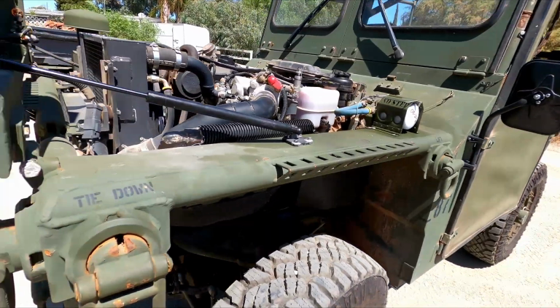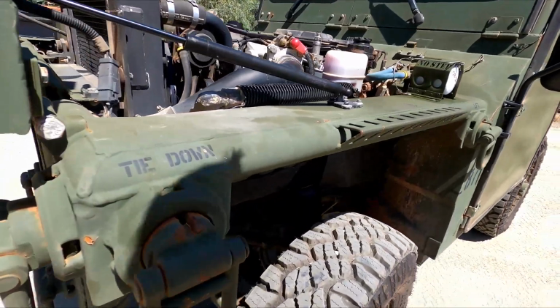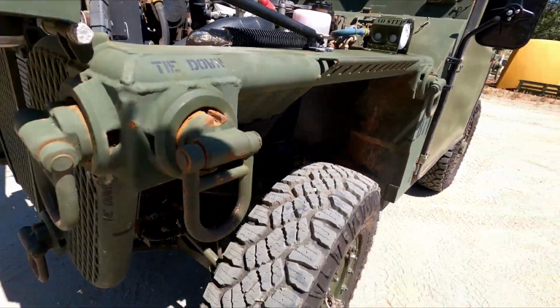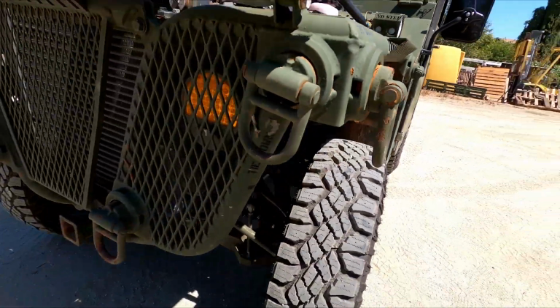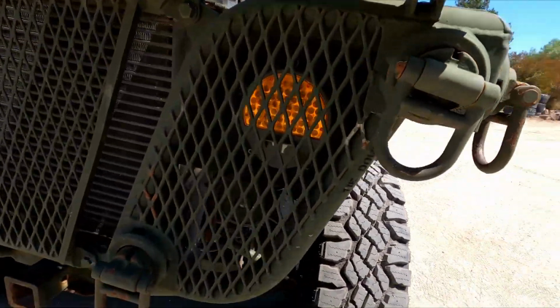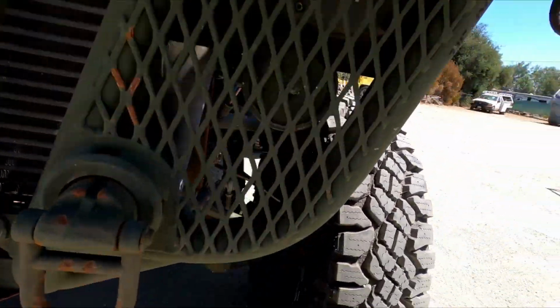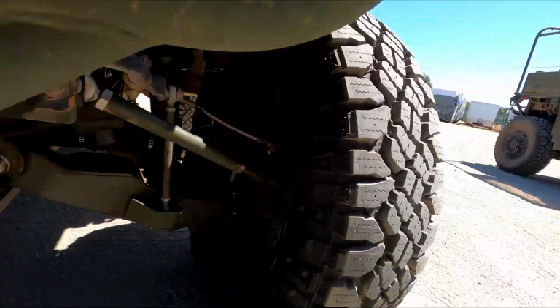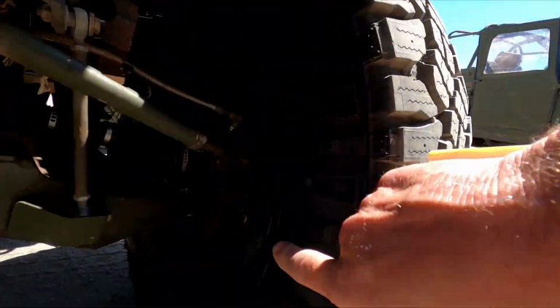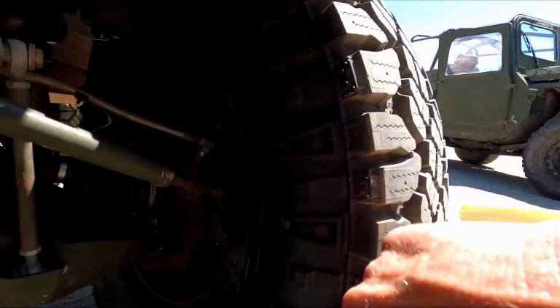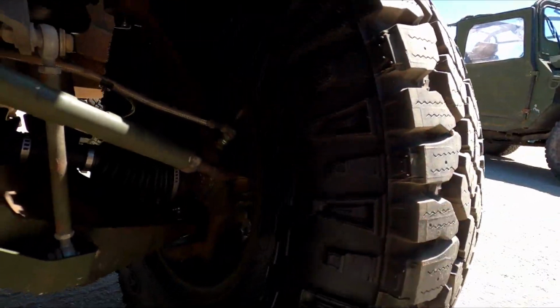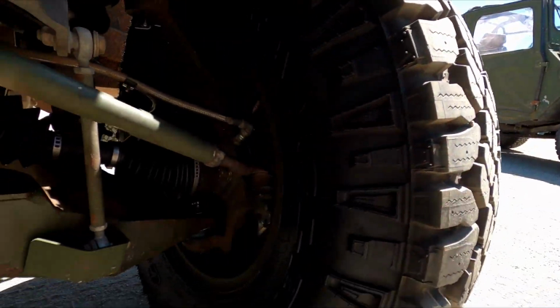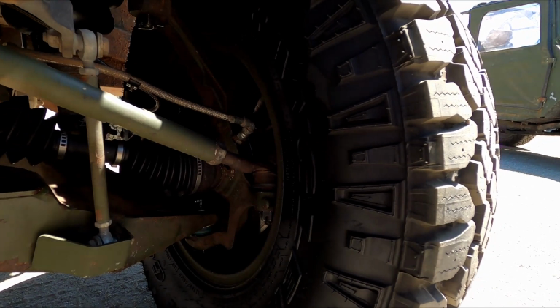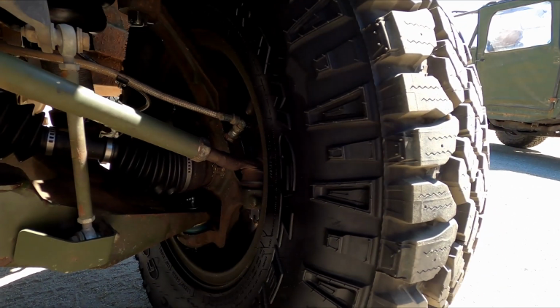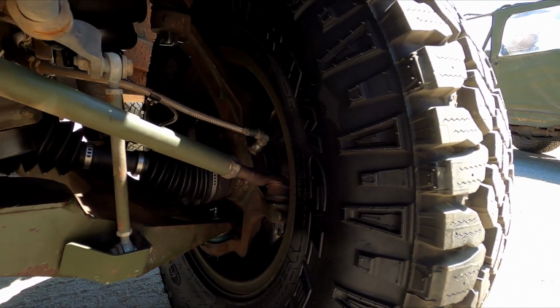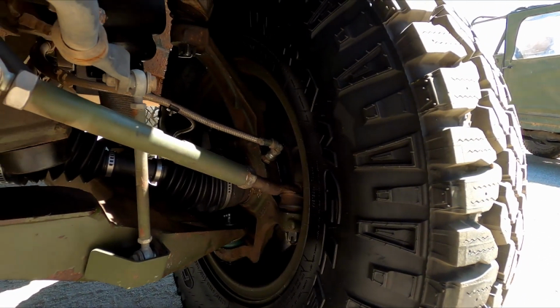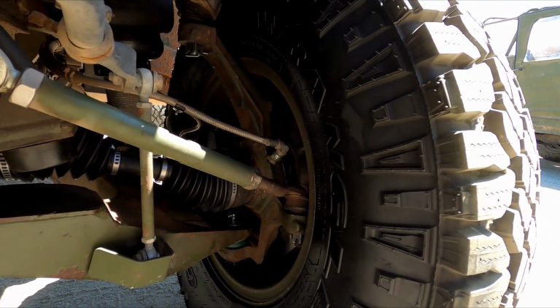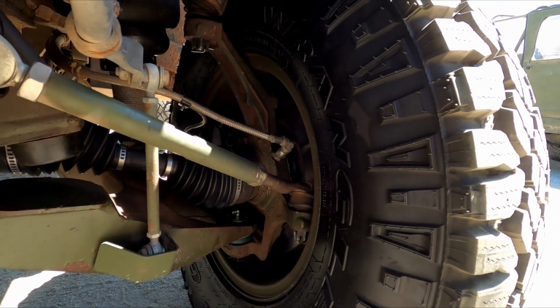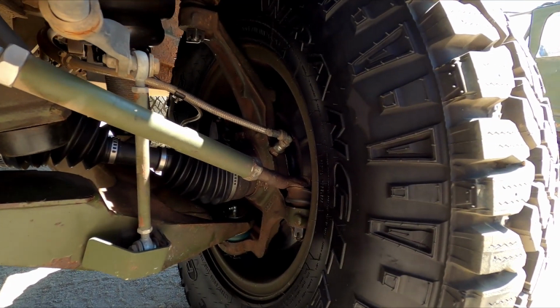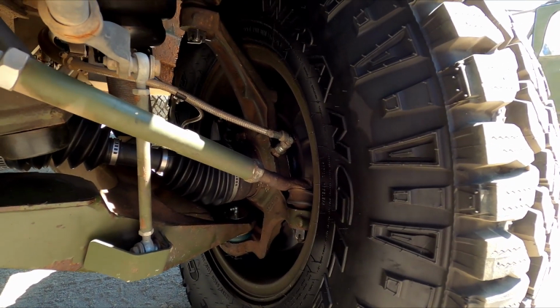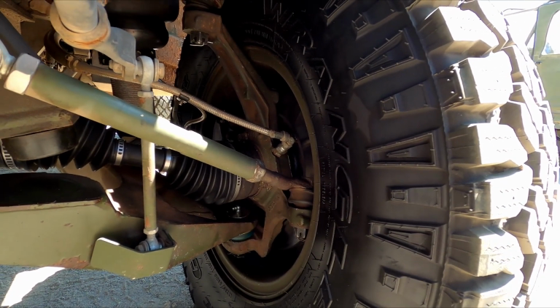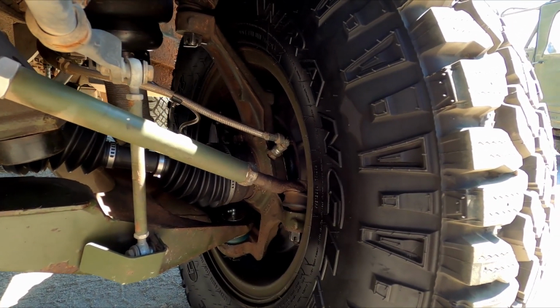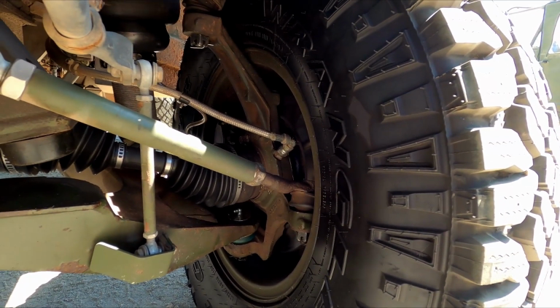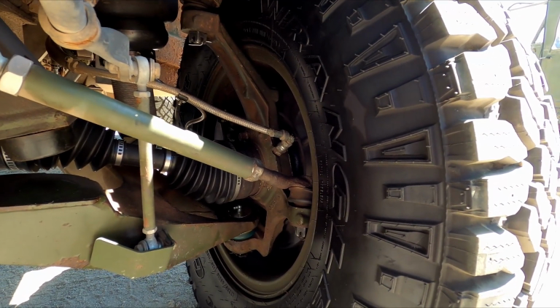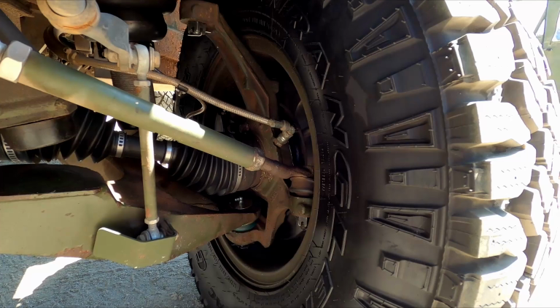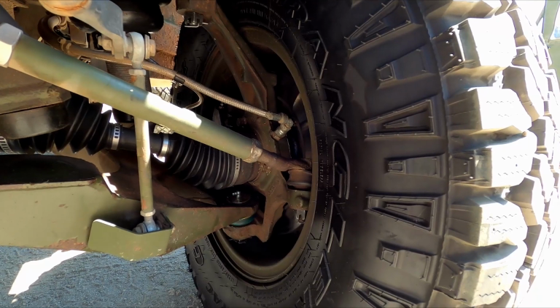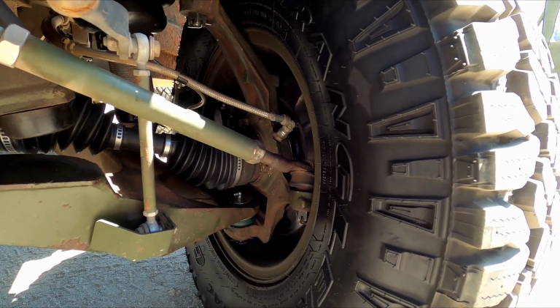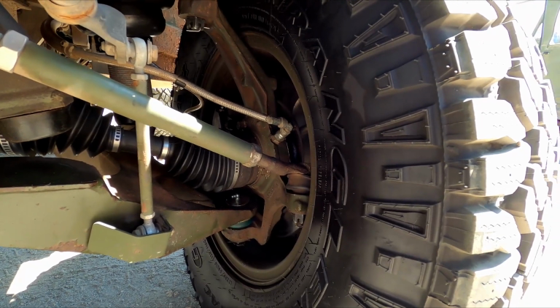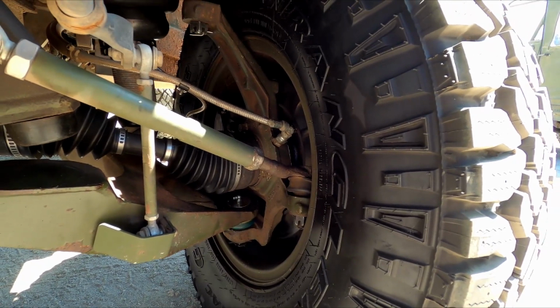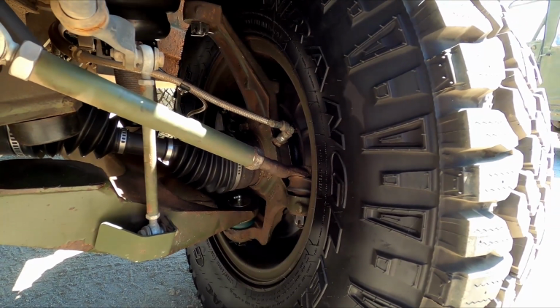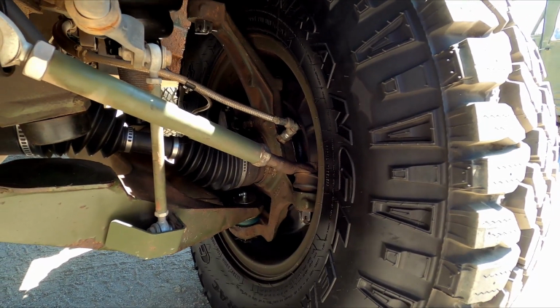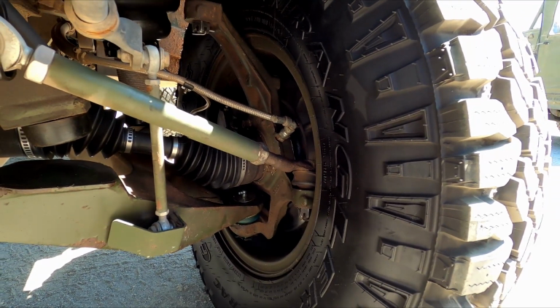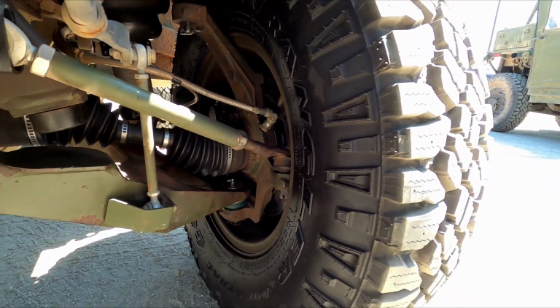Coming down to this left front wheel — you can see how dark the rubber is in here. It had a leak at the brake caliper — it was just the bleeders; I think two of the bleeders were leaking. So we changed those out and fixed that problem.